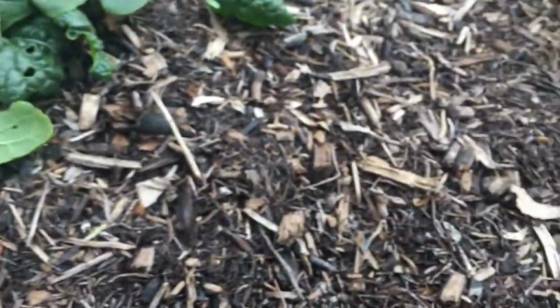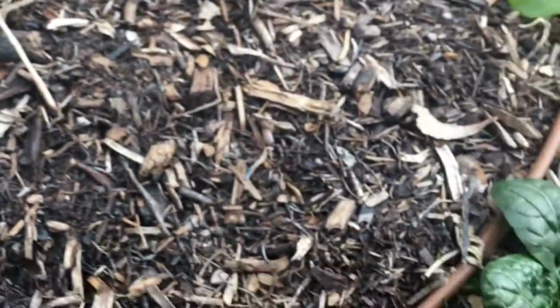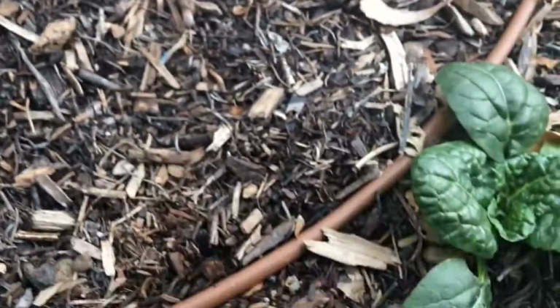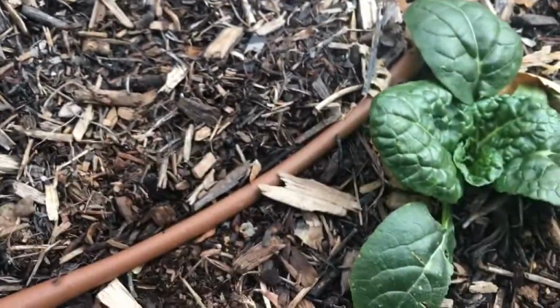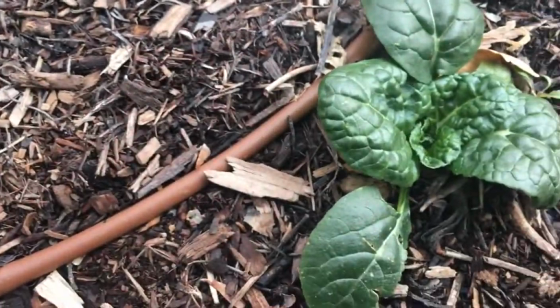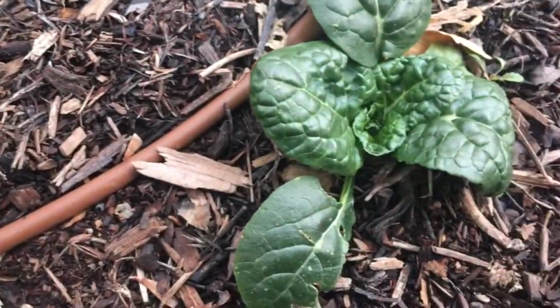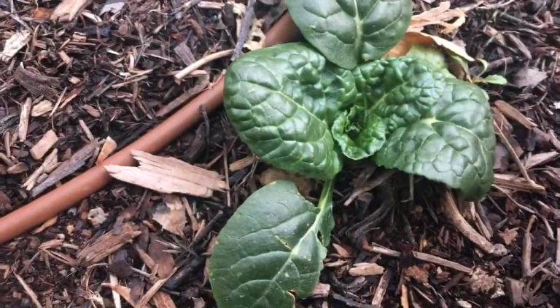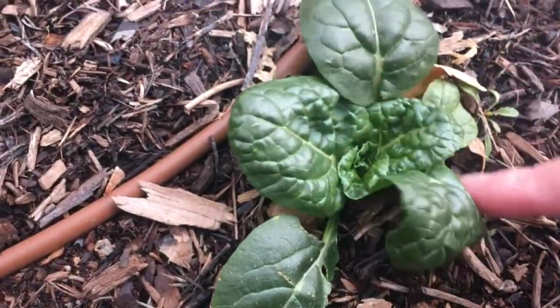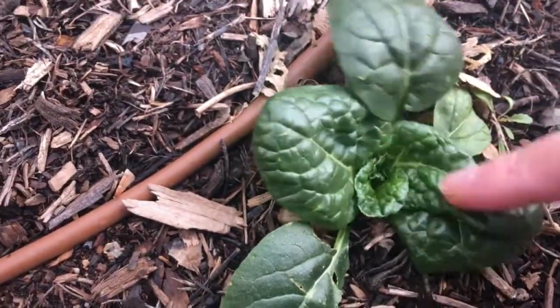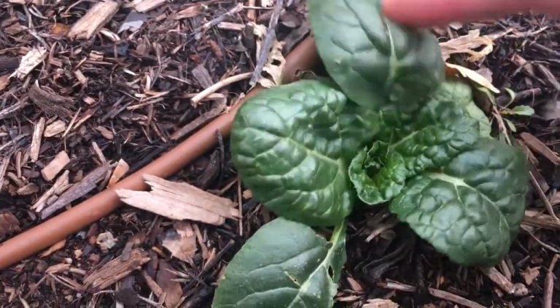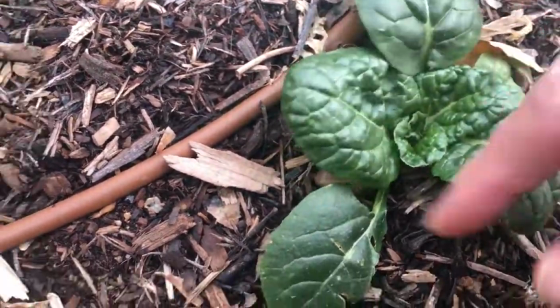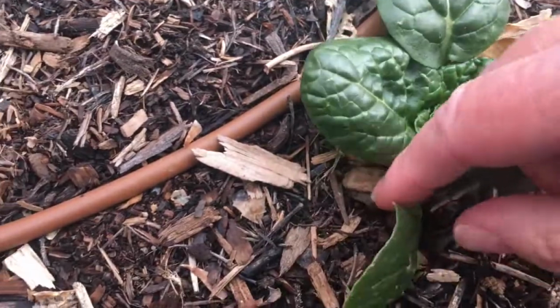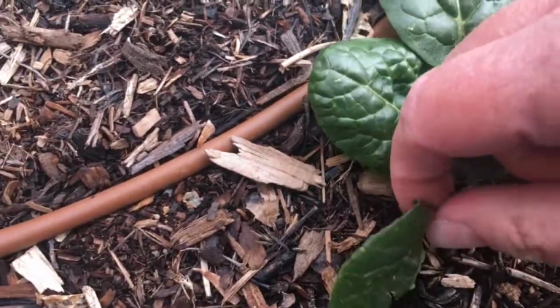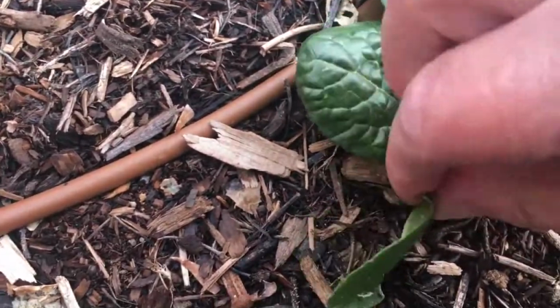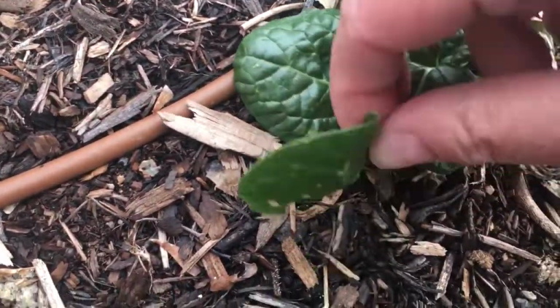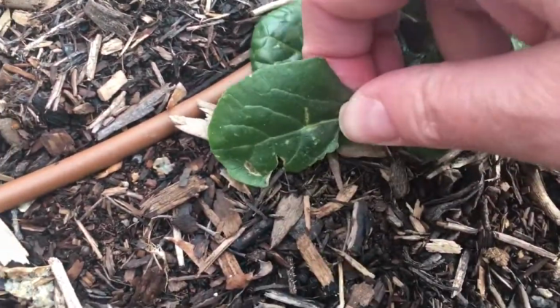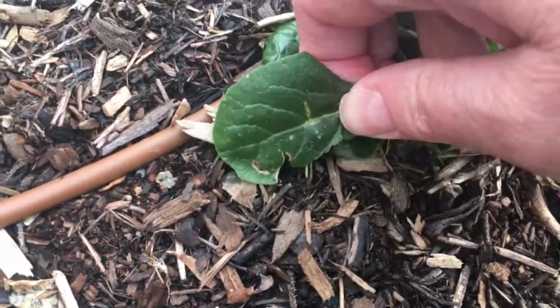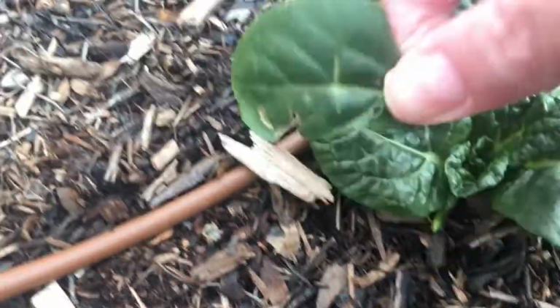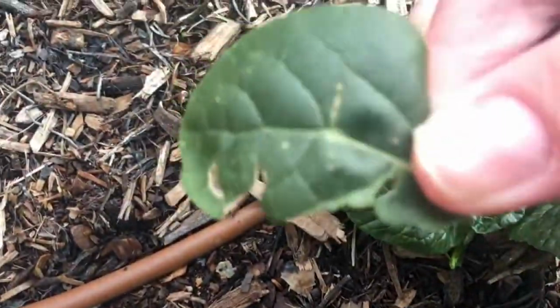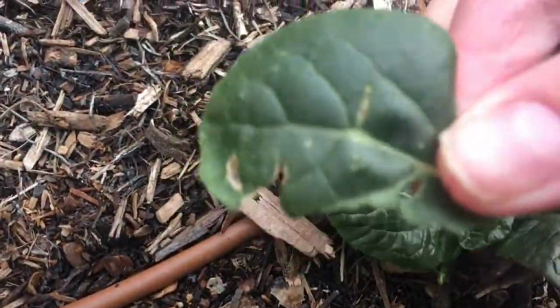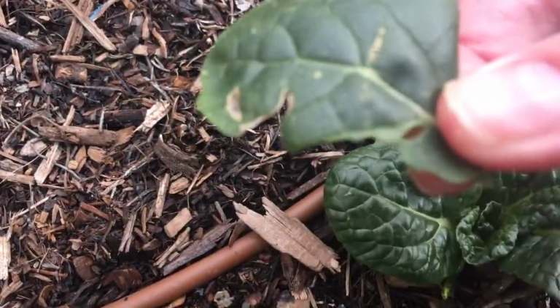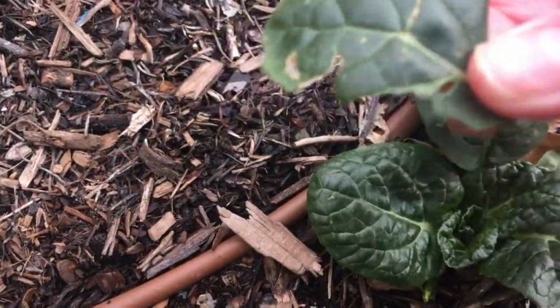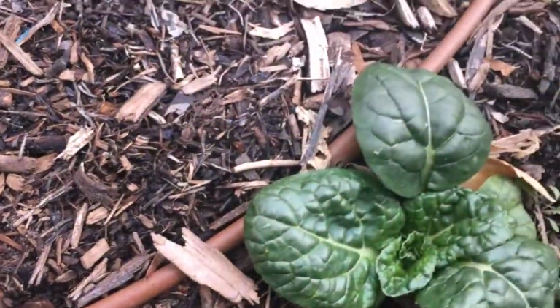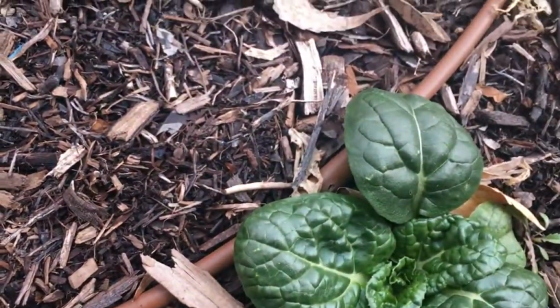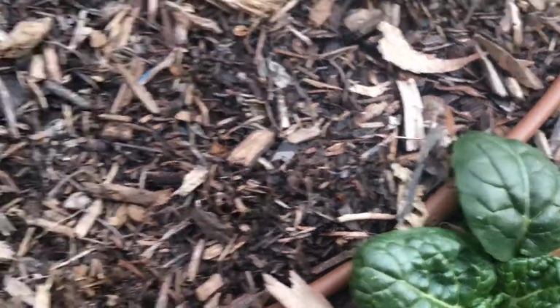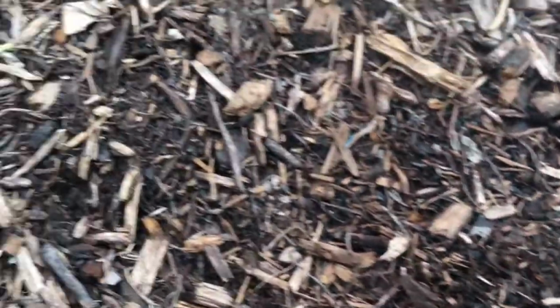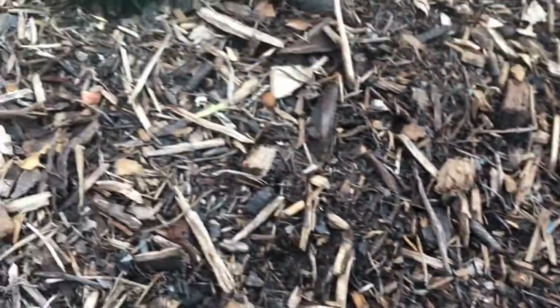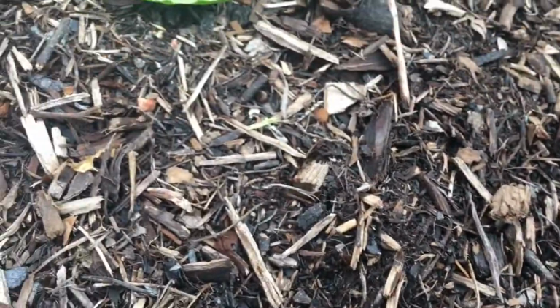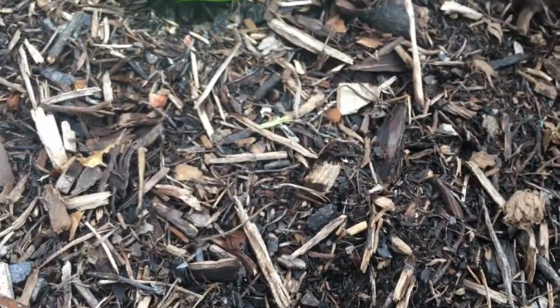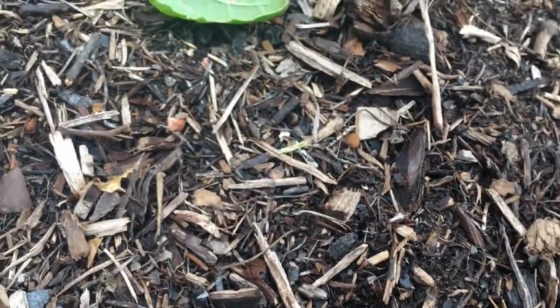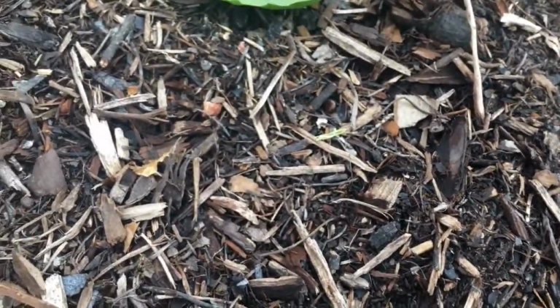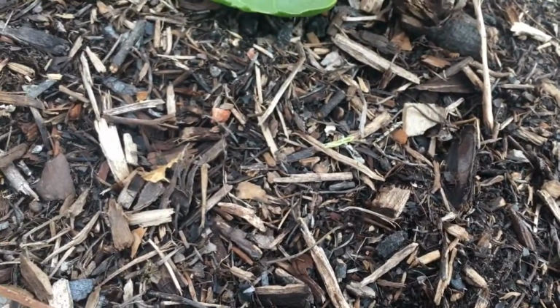How's this plant doing? That's not bad. Other than that, the leaves are looking pretty good.